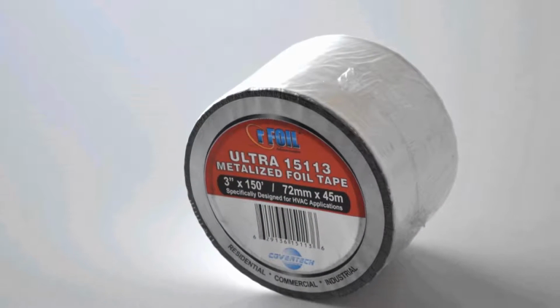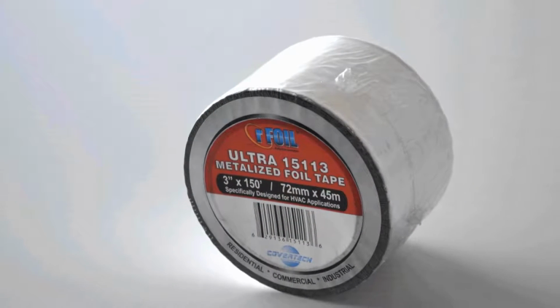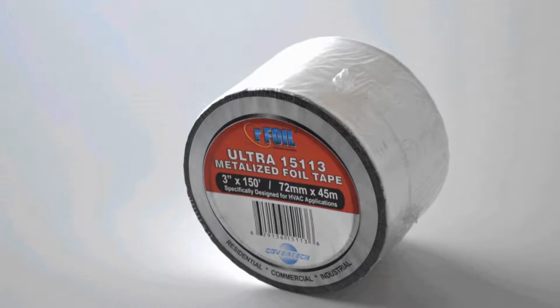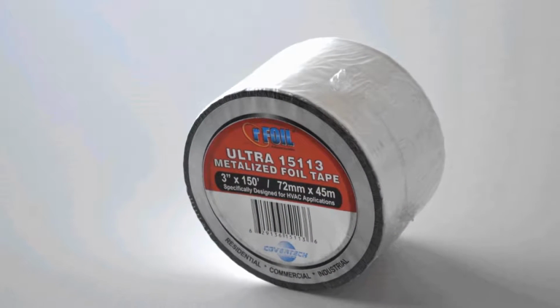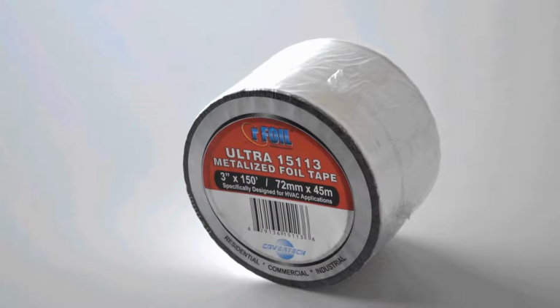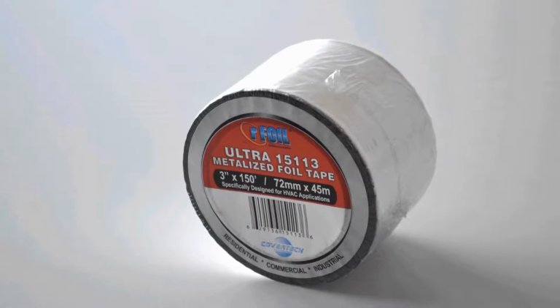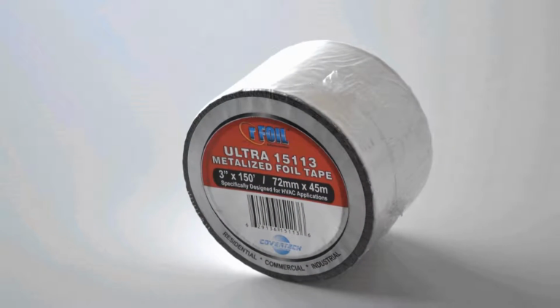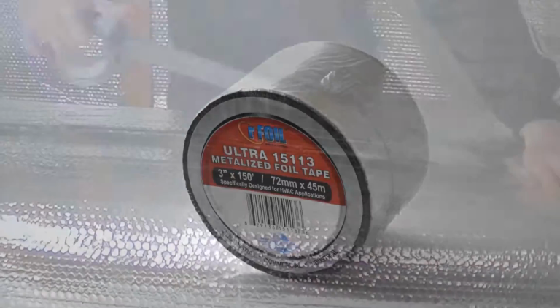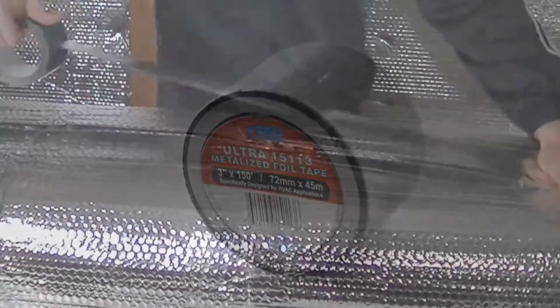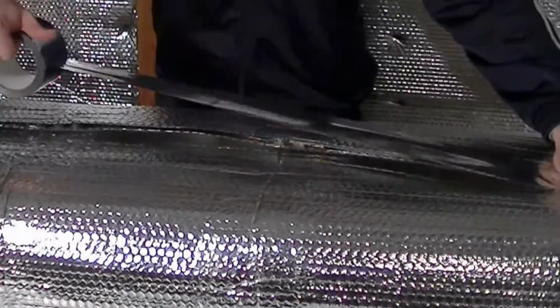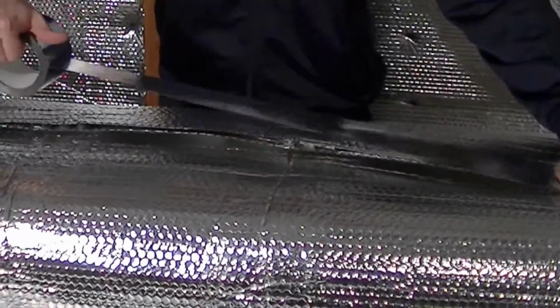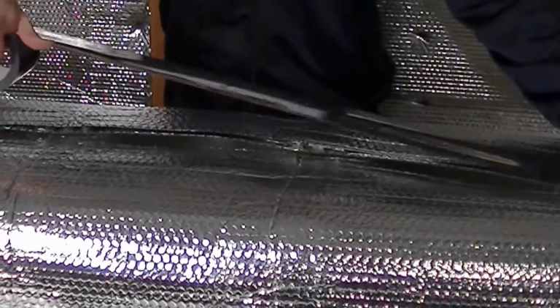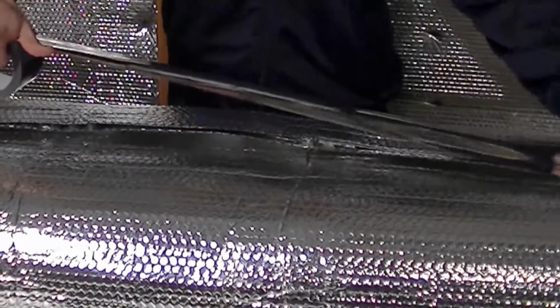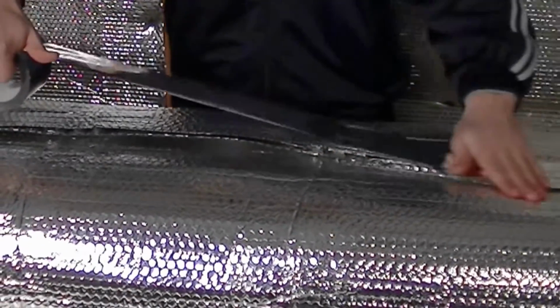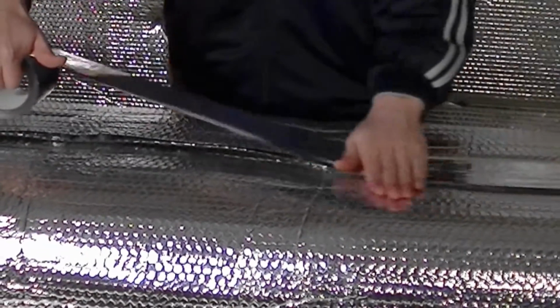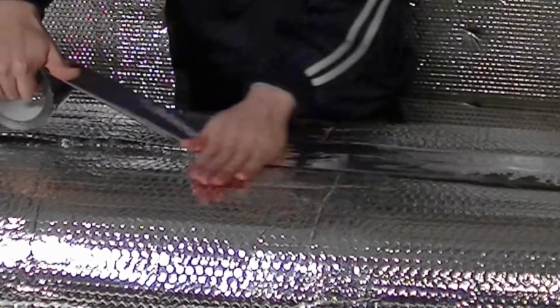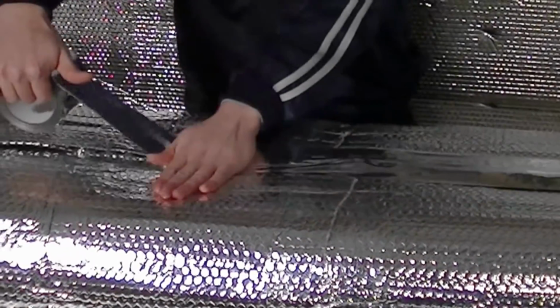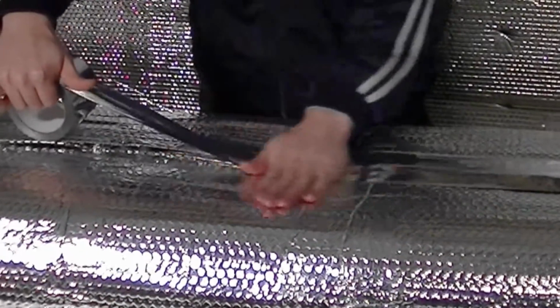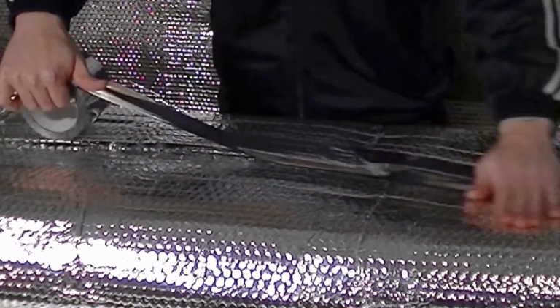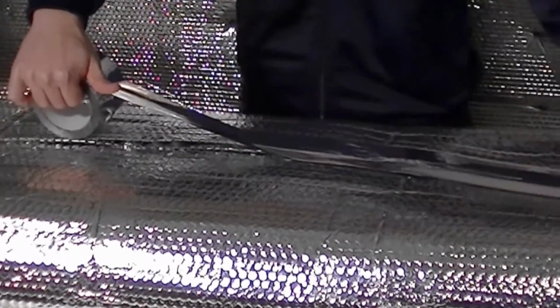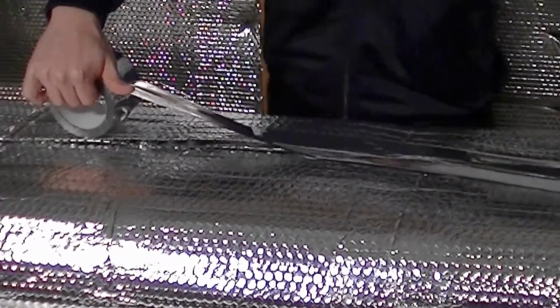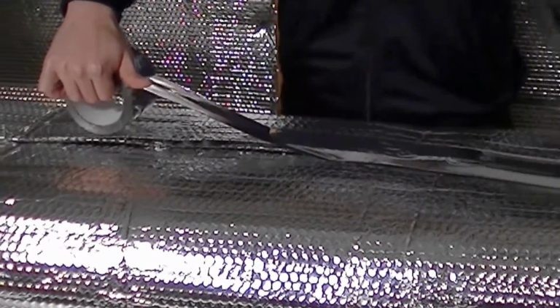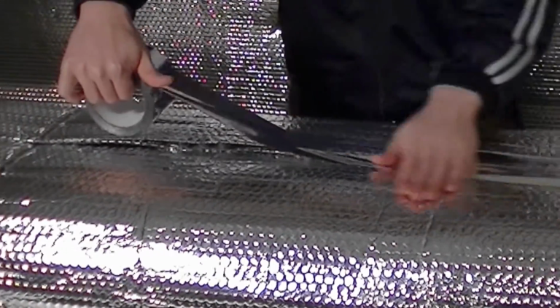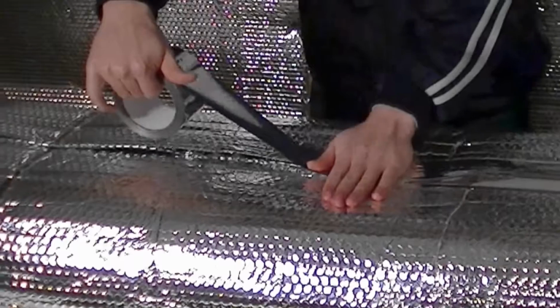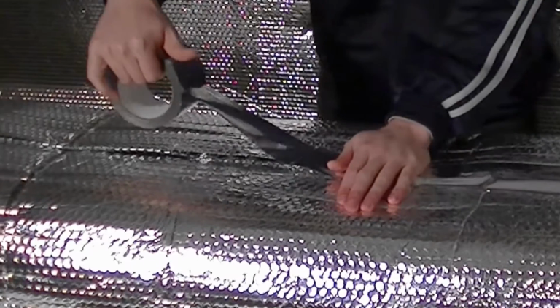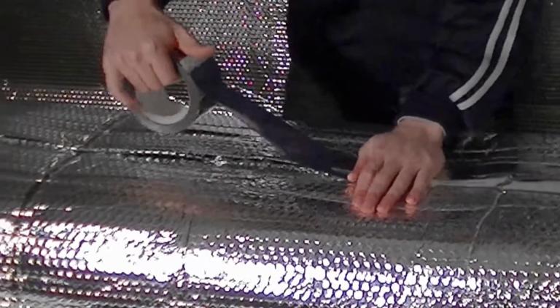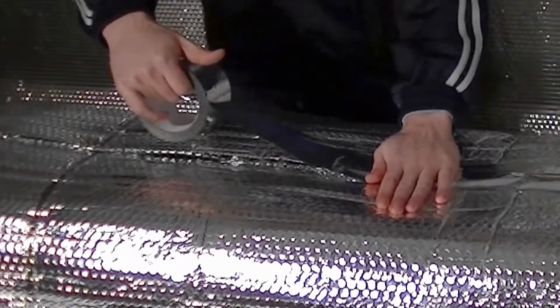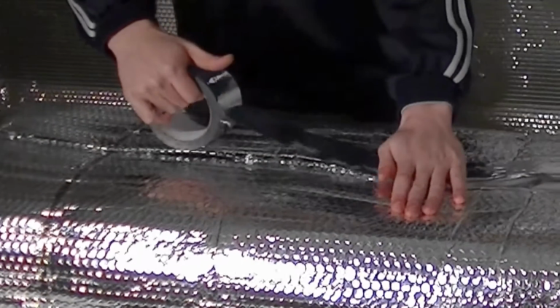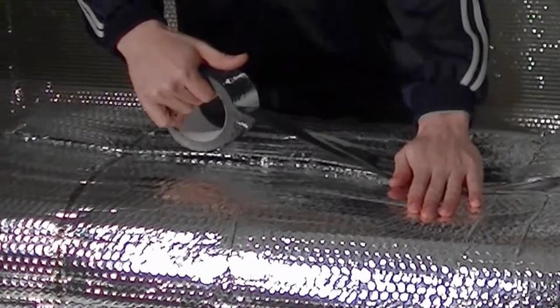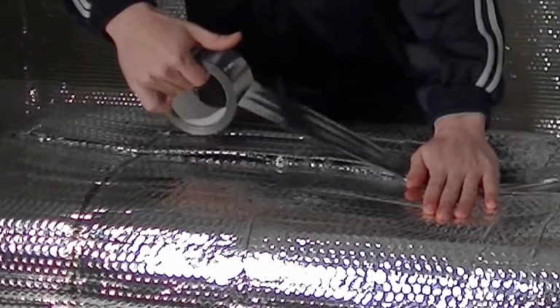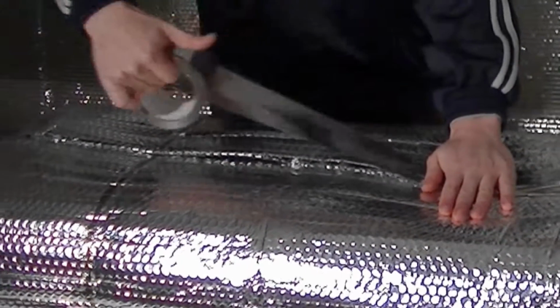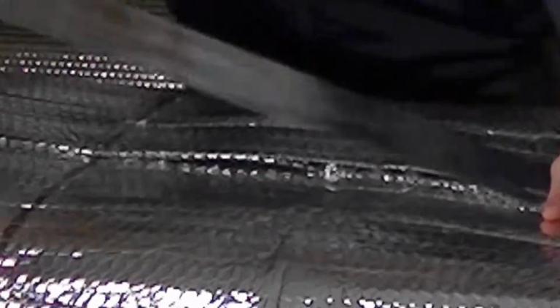When sealing the seam, always use RFoil HVAC metalized tape, as it is specifically formulated to adhere to the specially coated reflective surface of RFoil insulation.